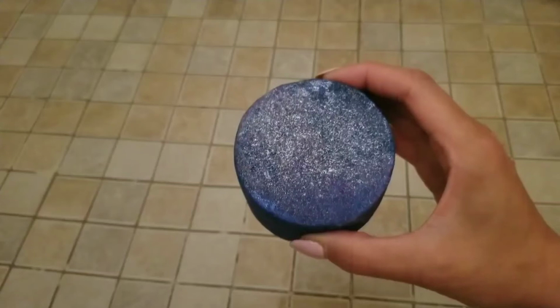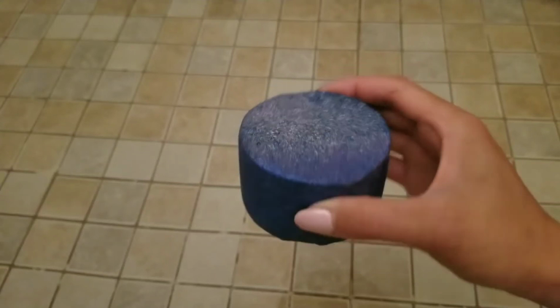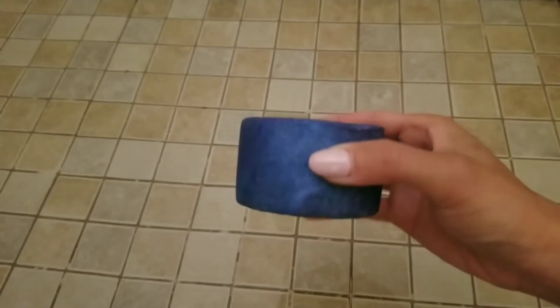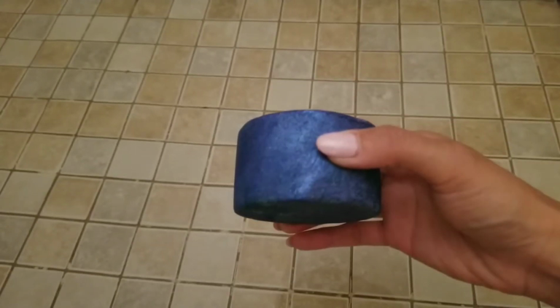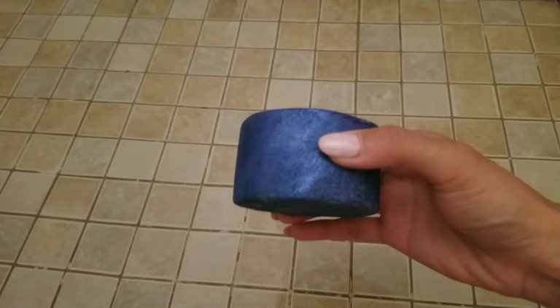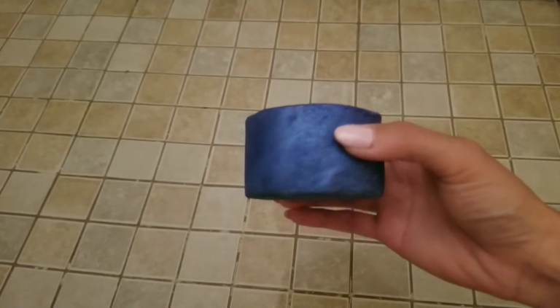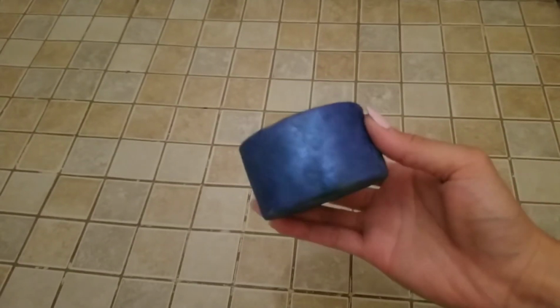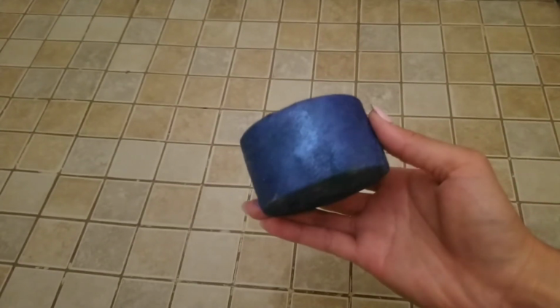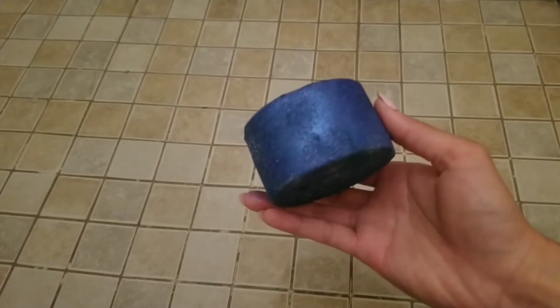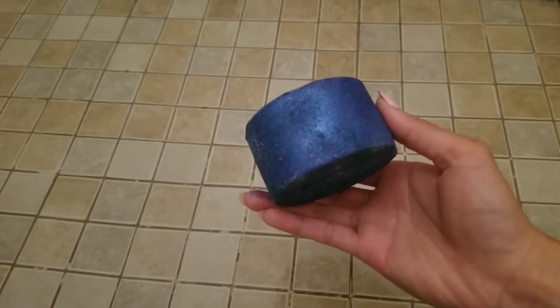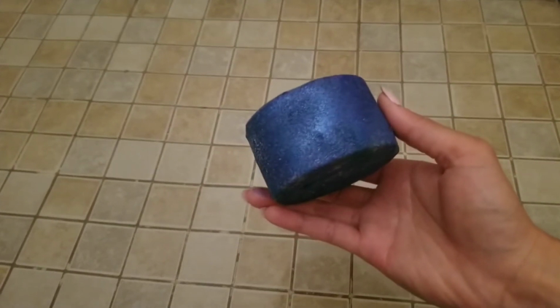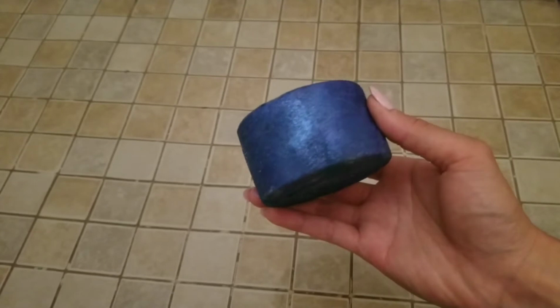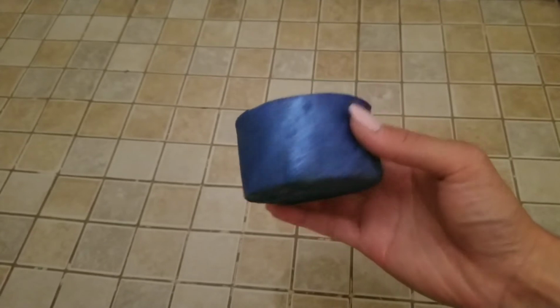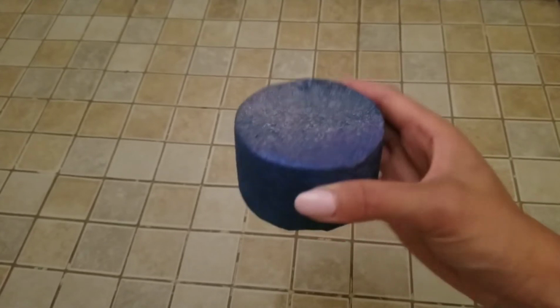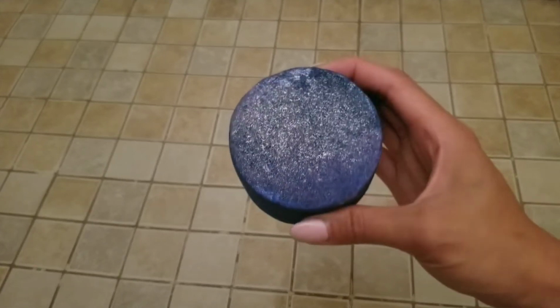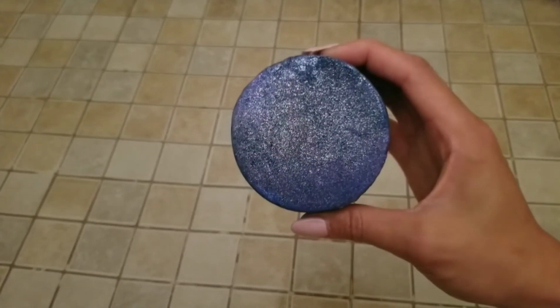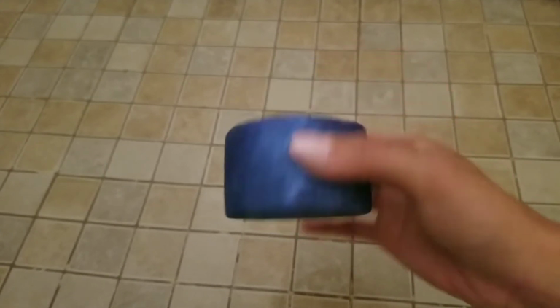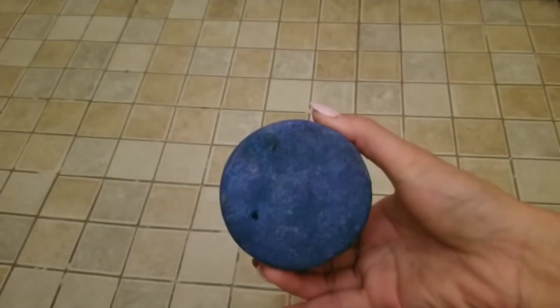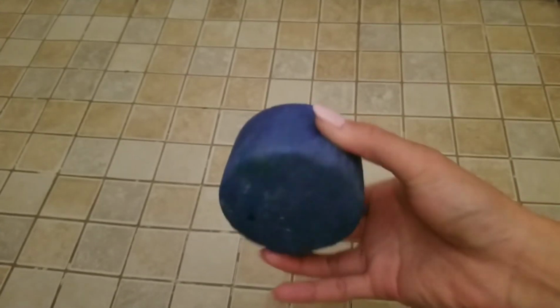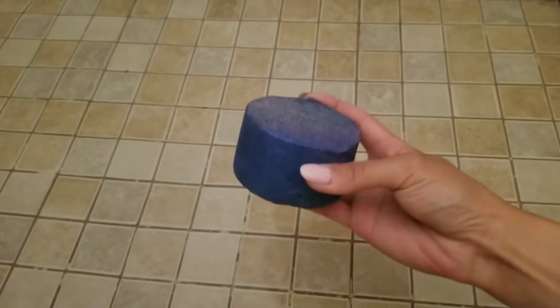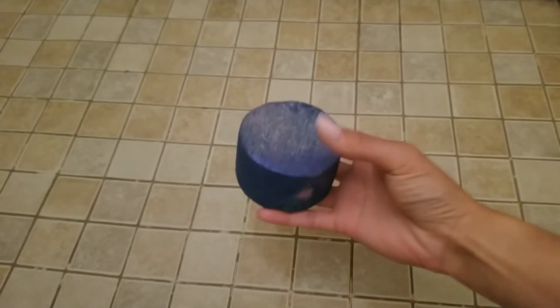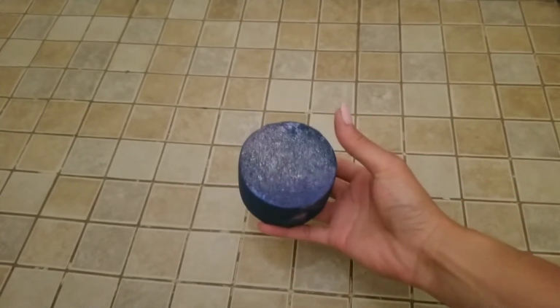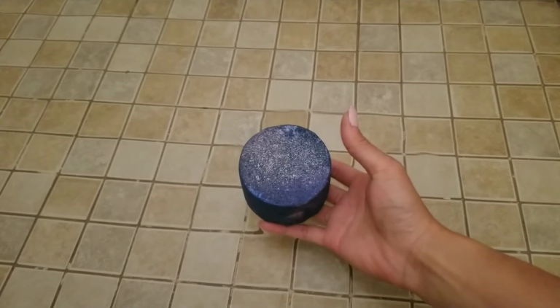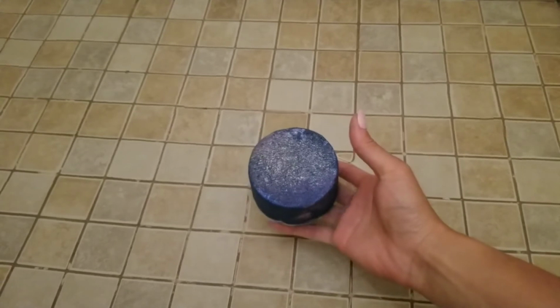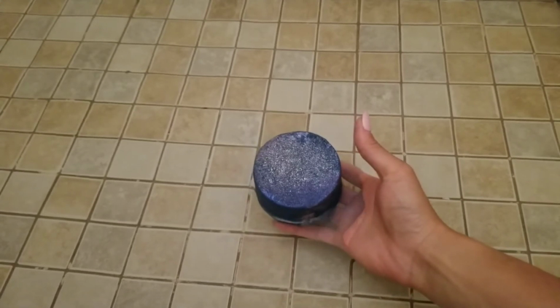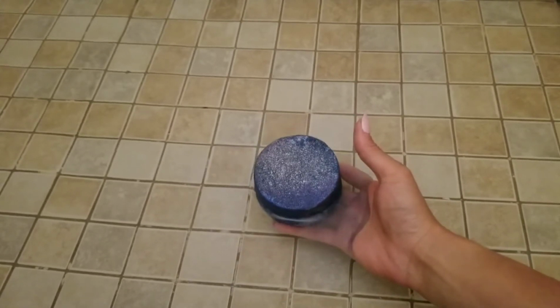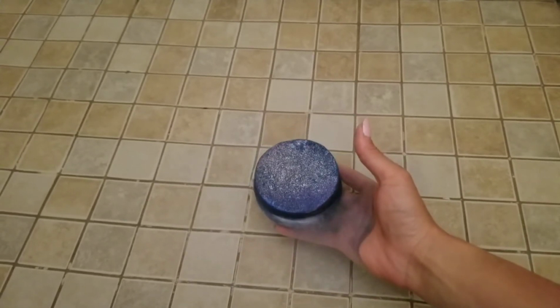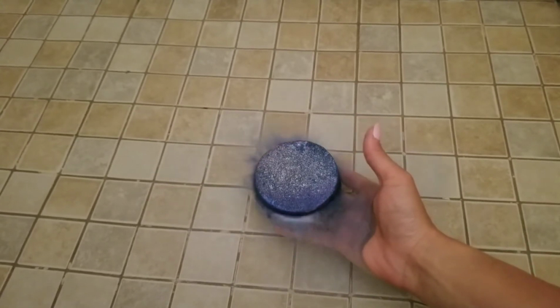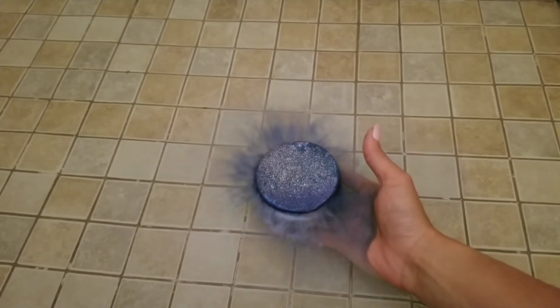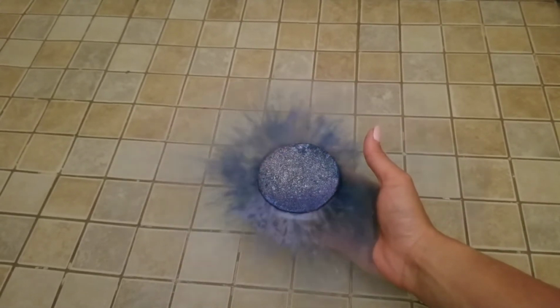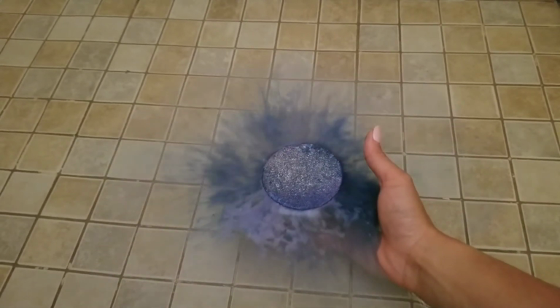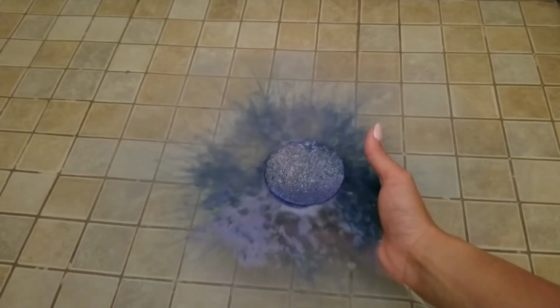Hi, welcome back to my channel. Today I have a ring reveal from Fragrant Jewels, and this is the Blue Planet Bath Bomb from the Rare Interstellar set, and it's really pretty with all that glitter on top. Really like that shimmer.